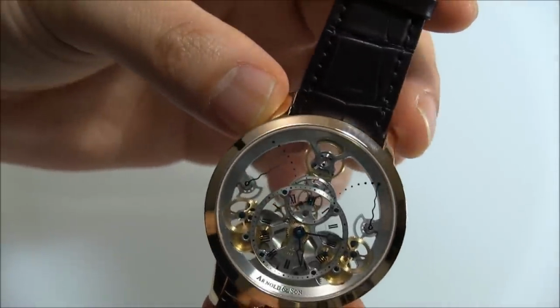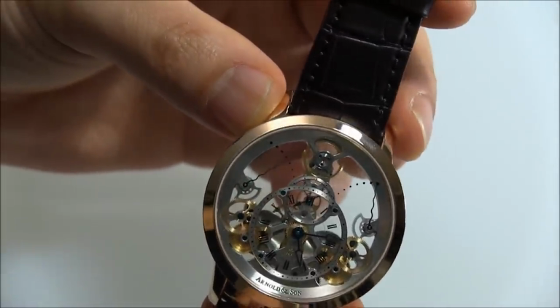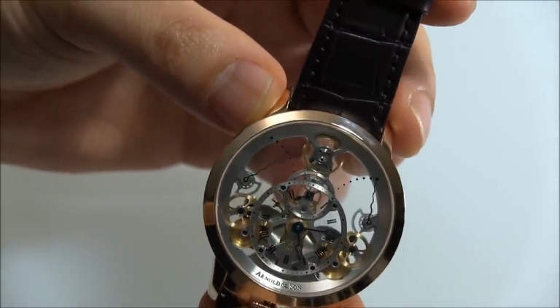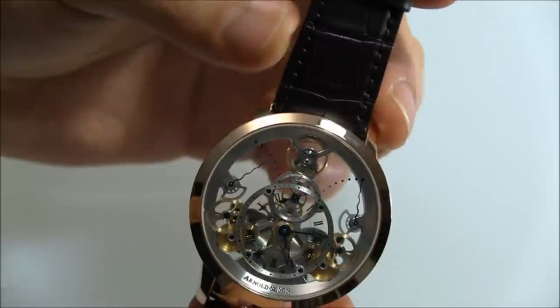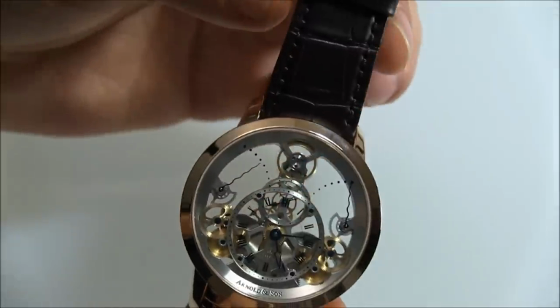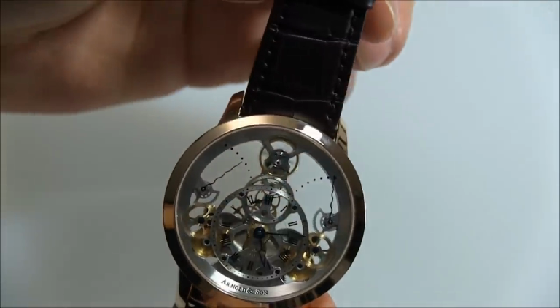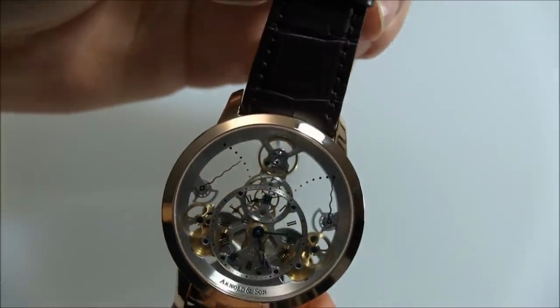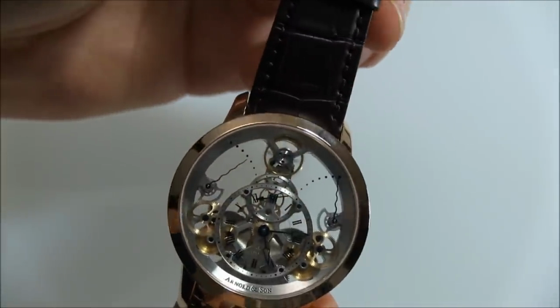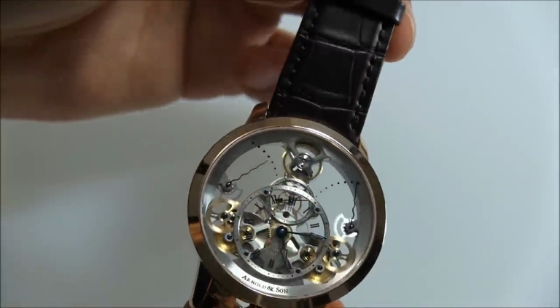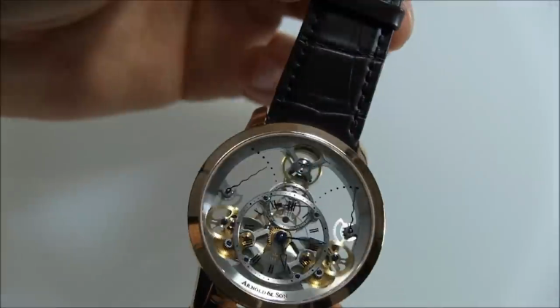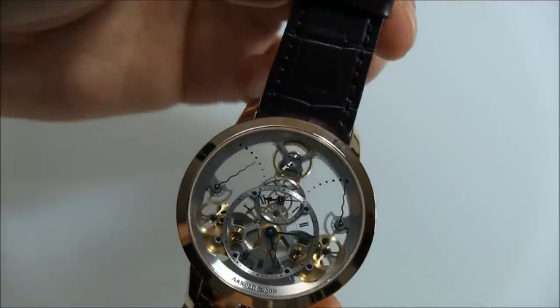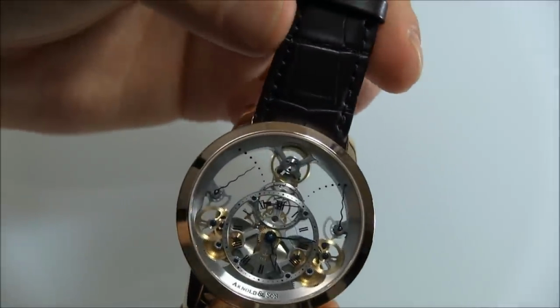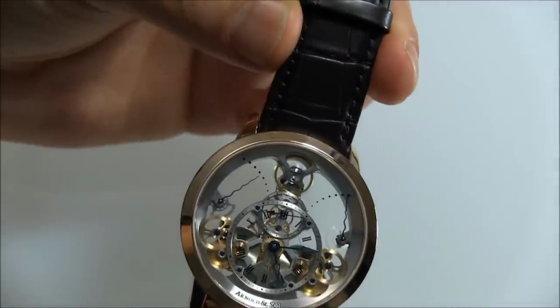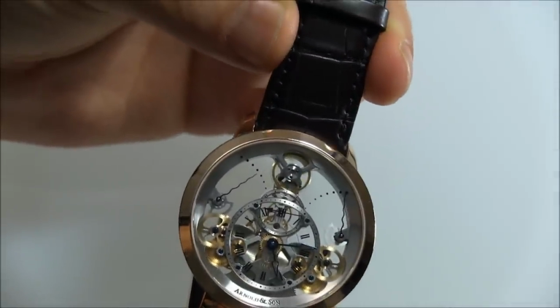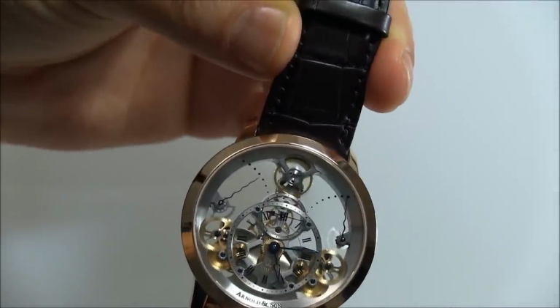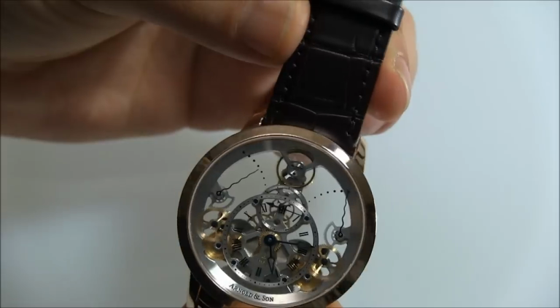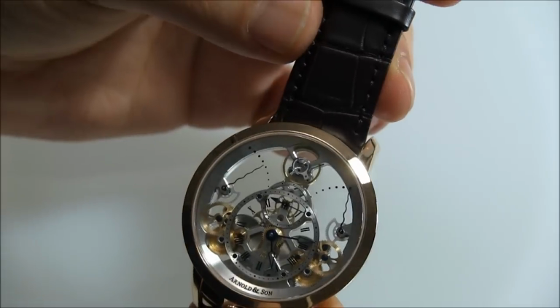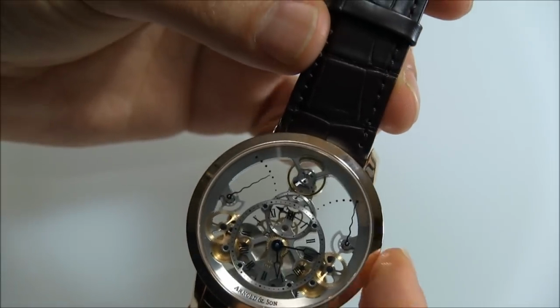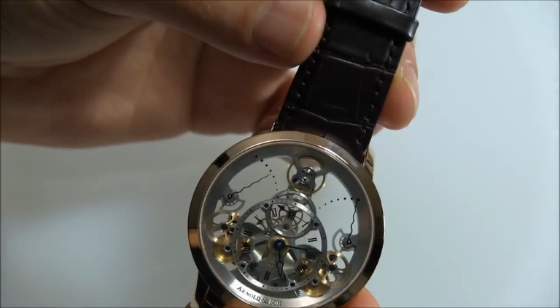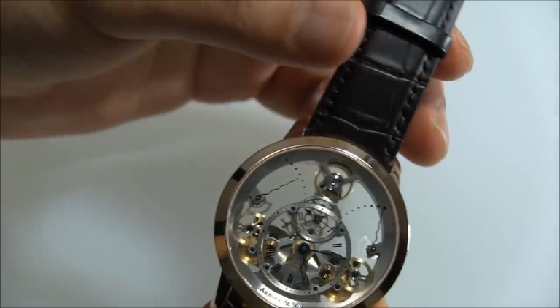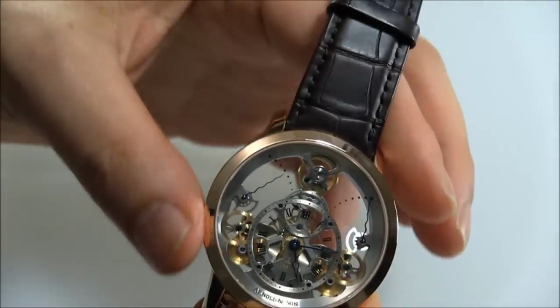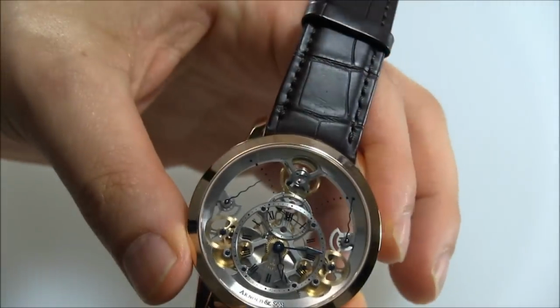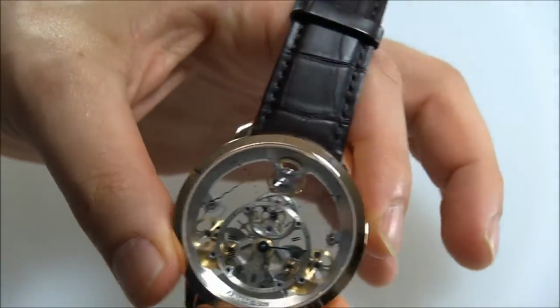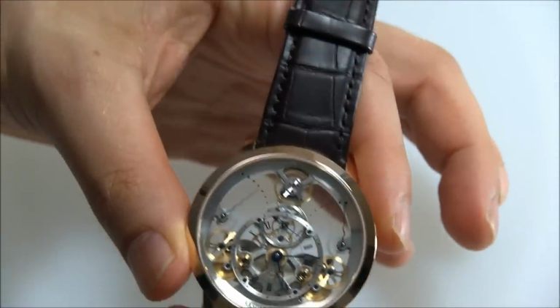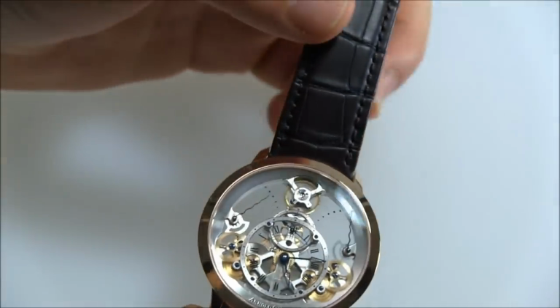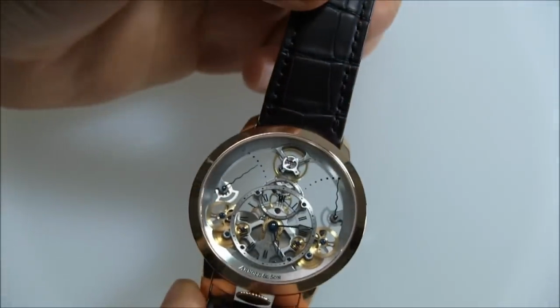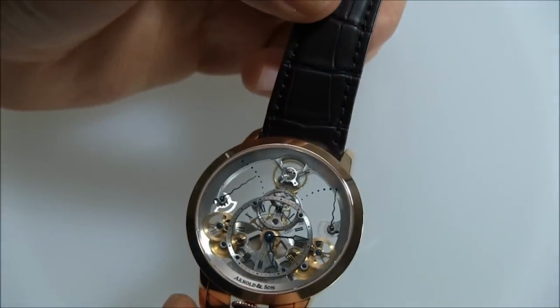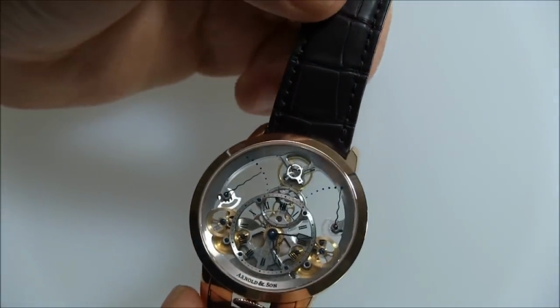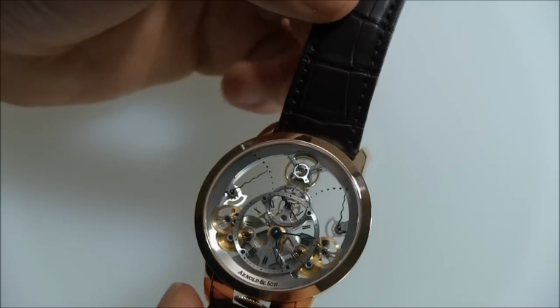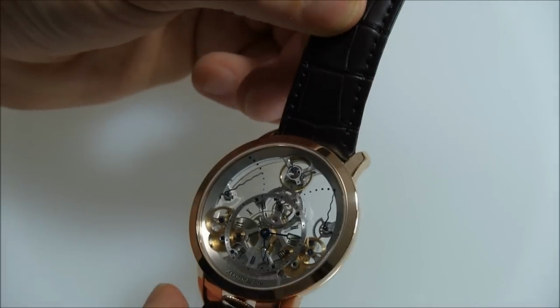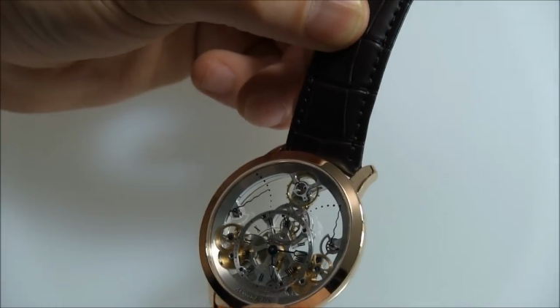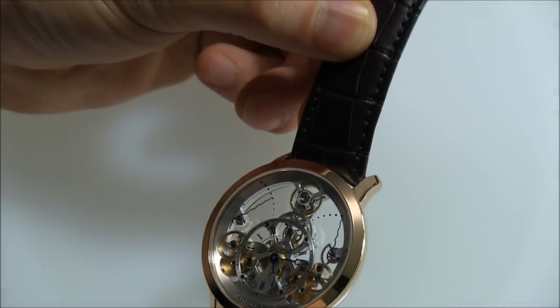At the very top of the pyramid is the balance wheel and the escapement, and it looks really, really cool. On the sides of the watch, you see two scales, and these are power reserve indicators.